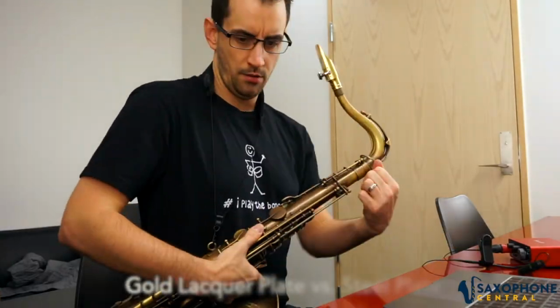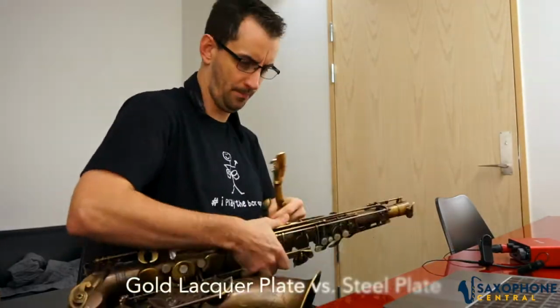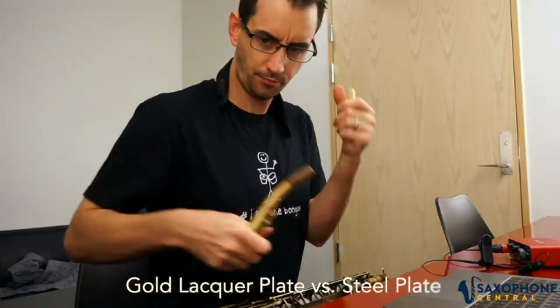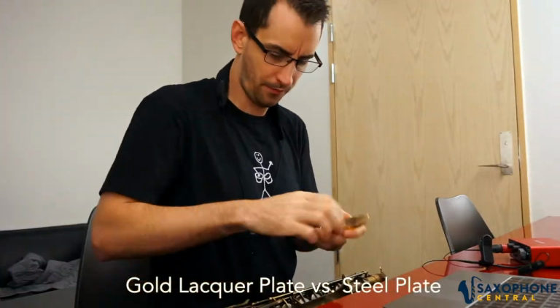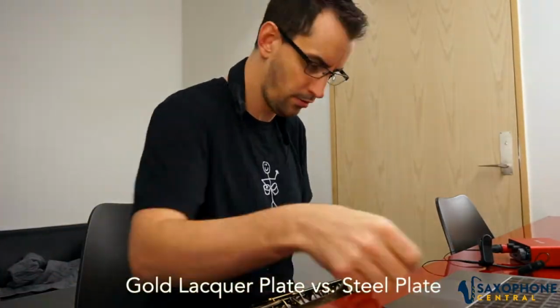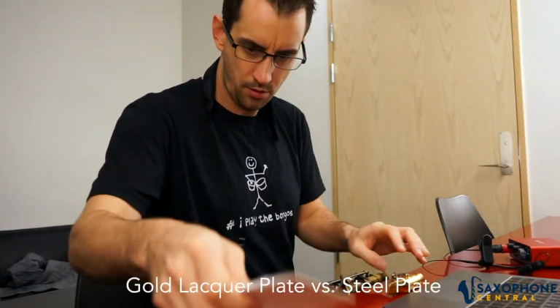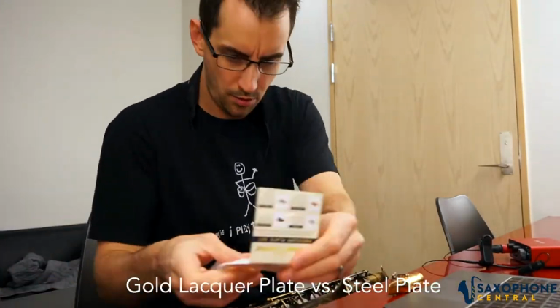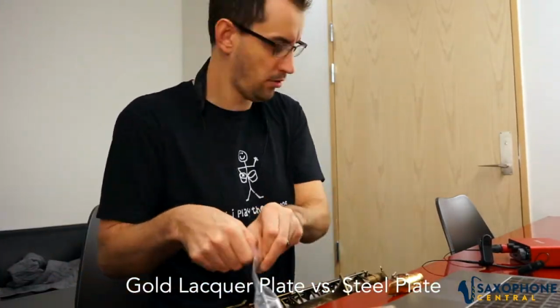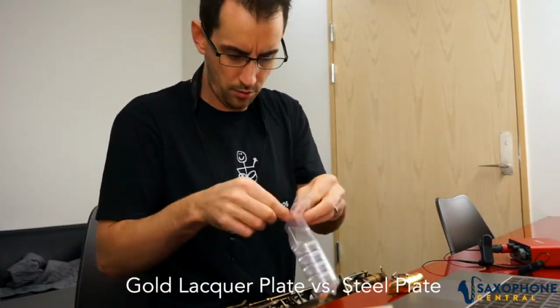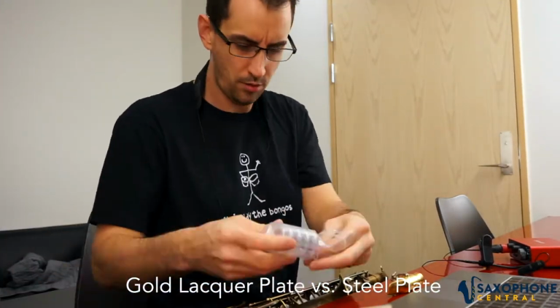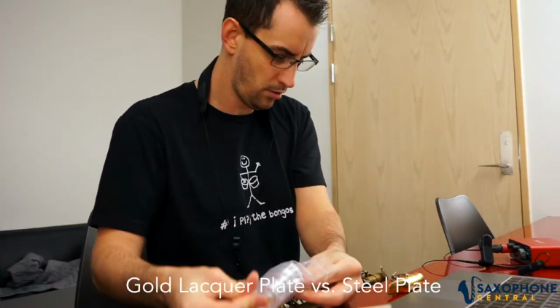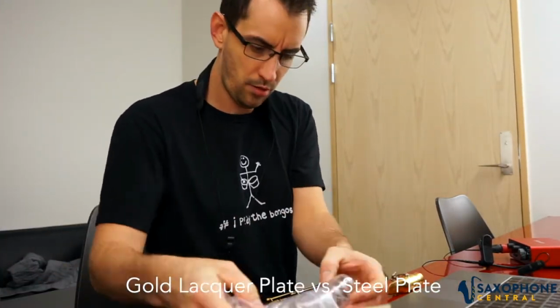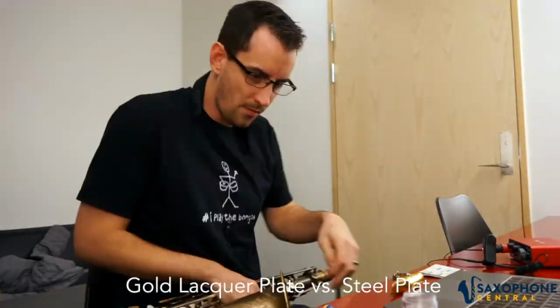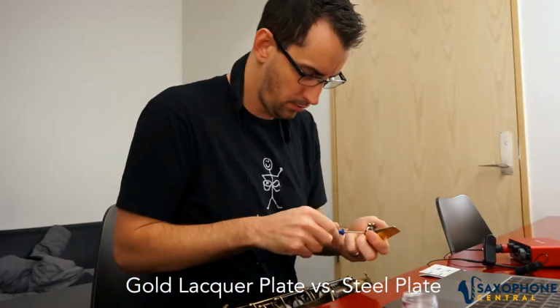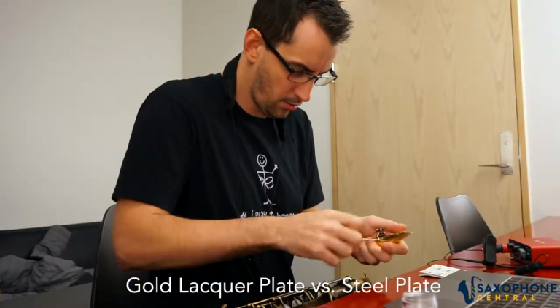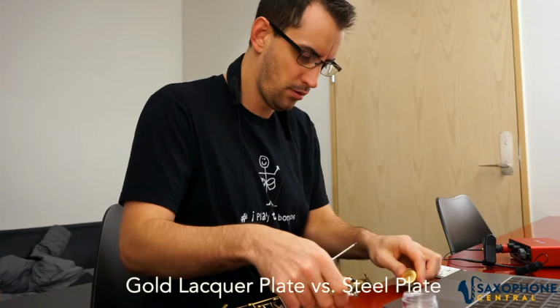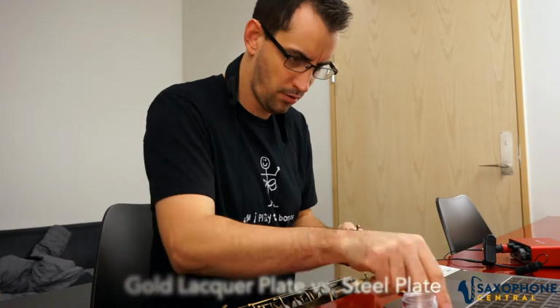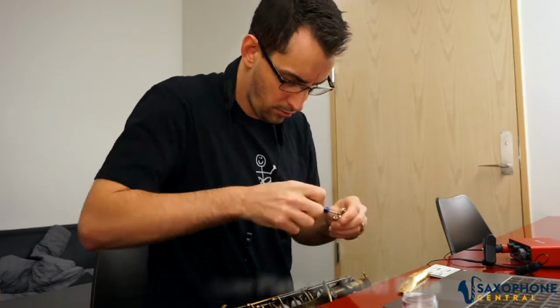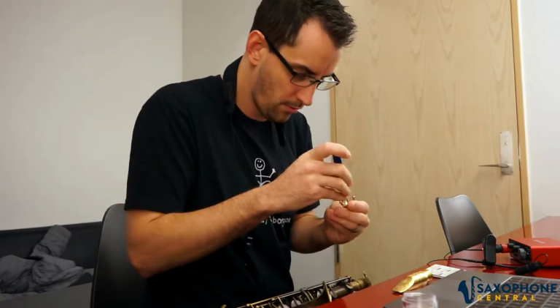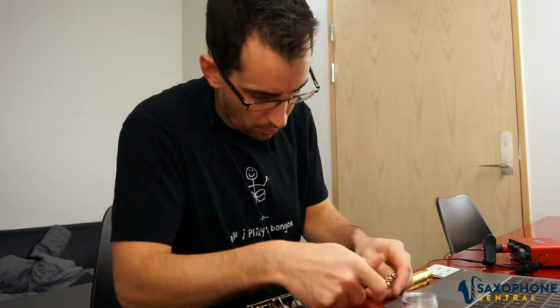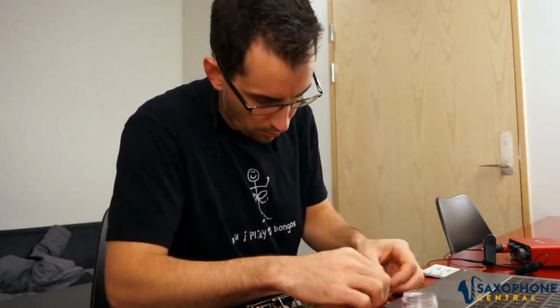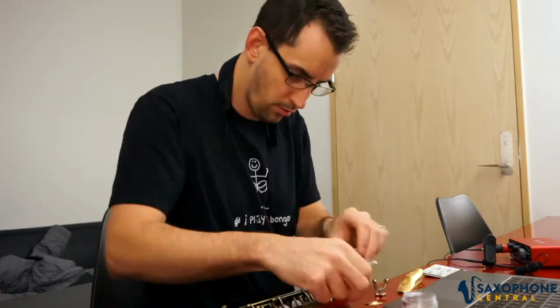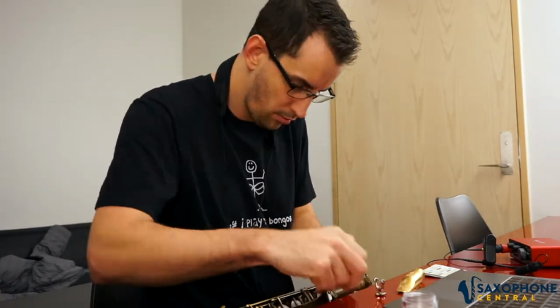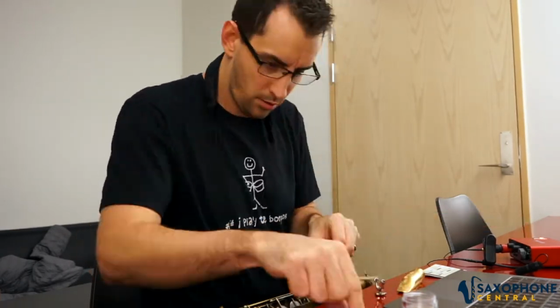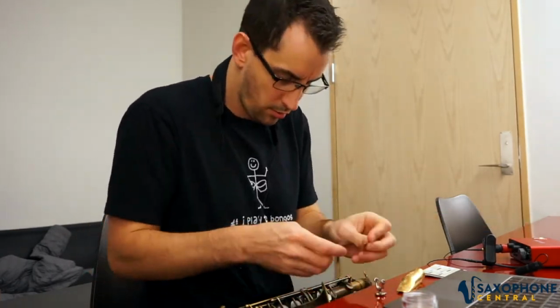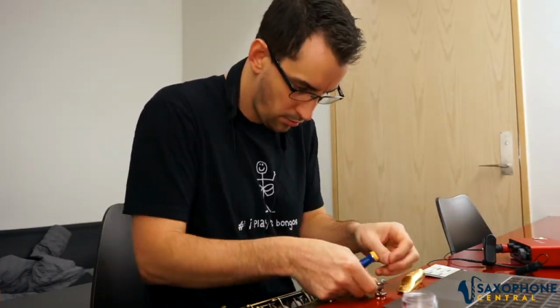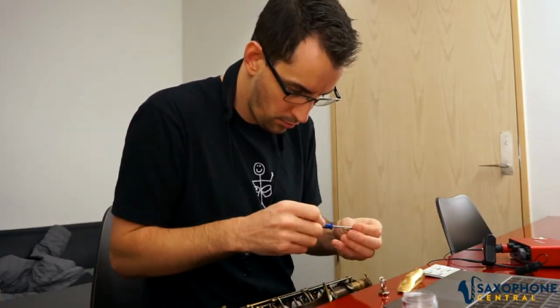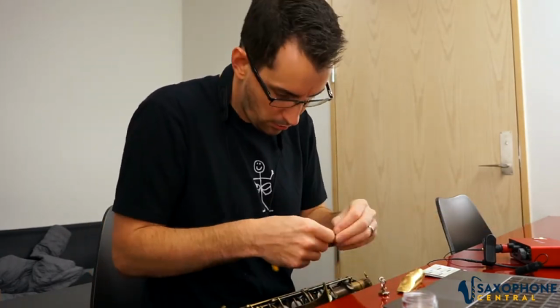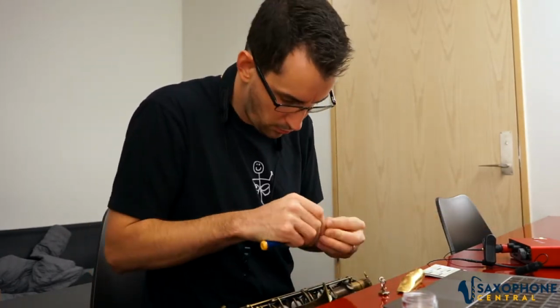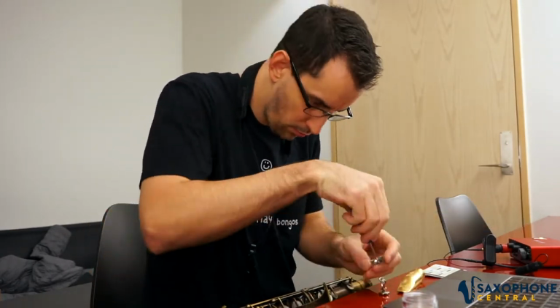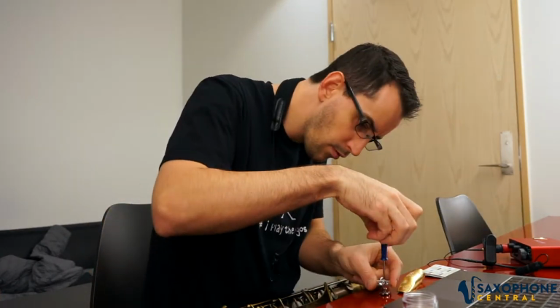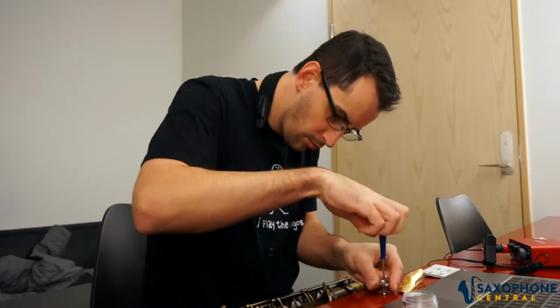The process of changing your plates on your mouthpiece is a very simple process. It only takes just a minute or two, and you can use the tools that come with either your mouthpiece or the pressure plate kit.